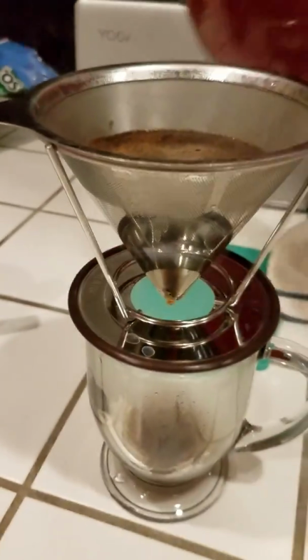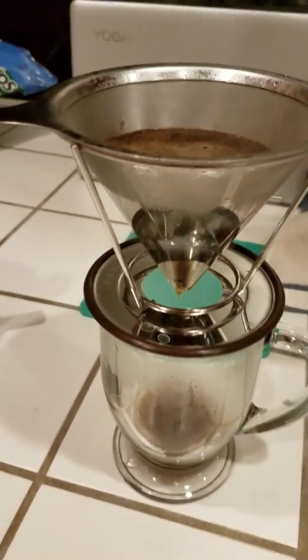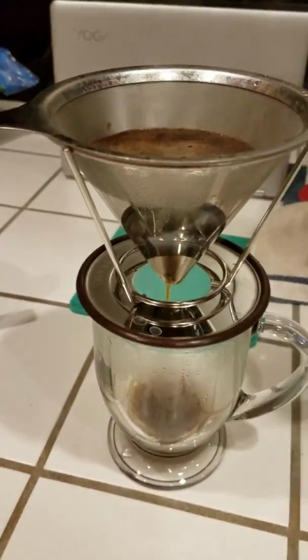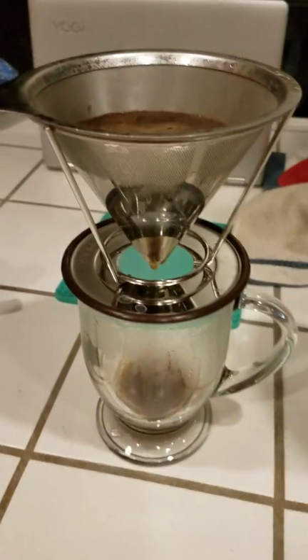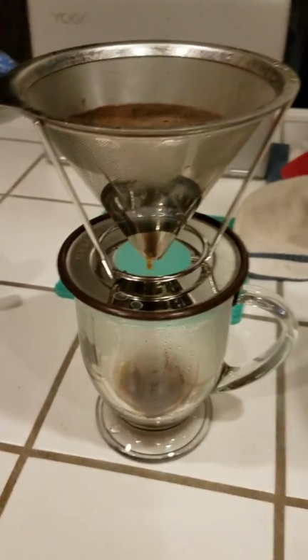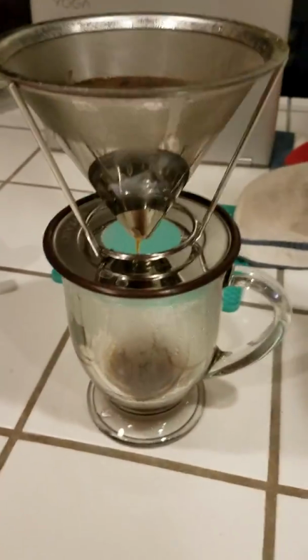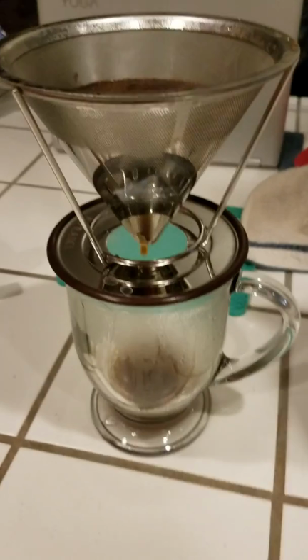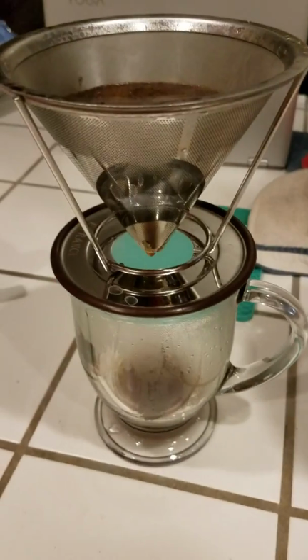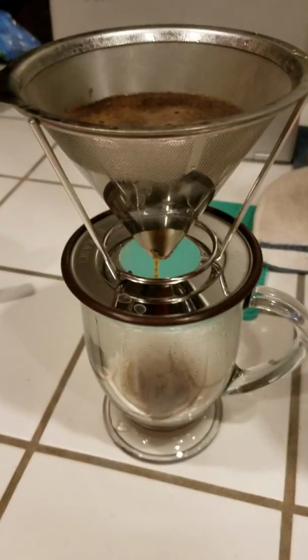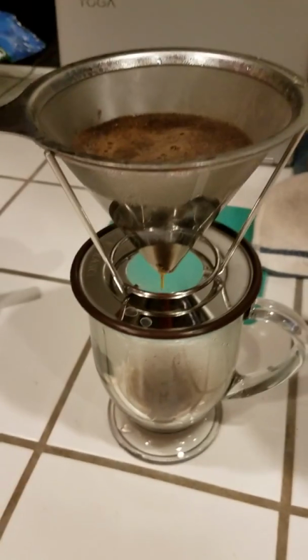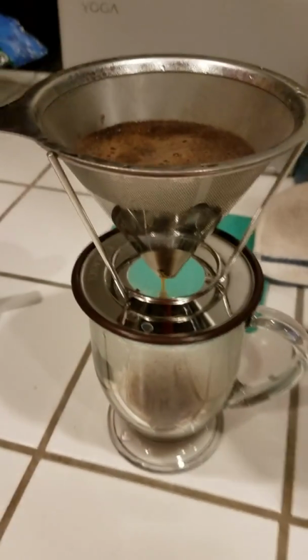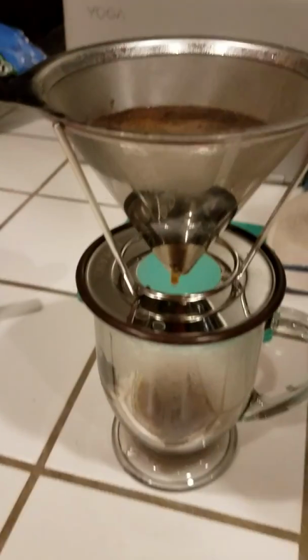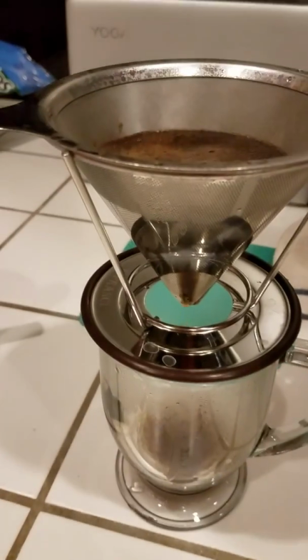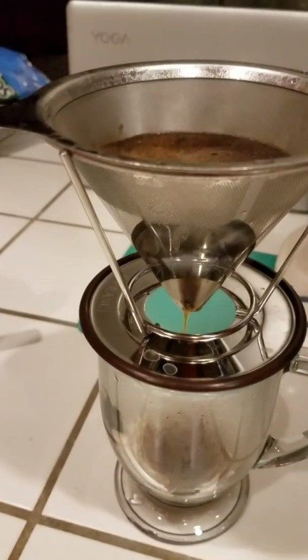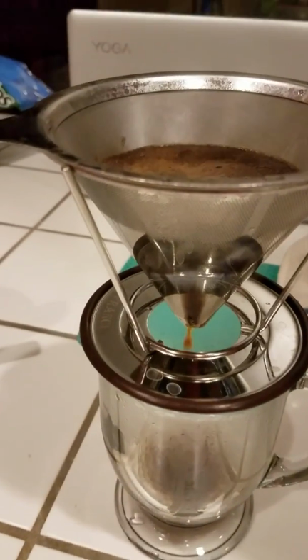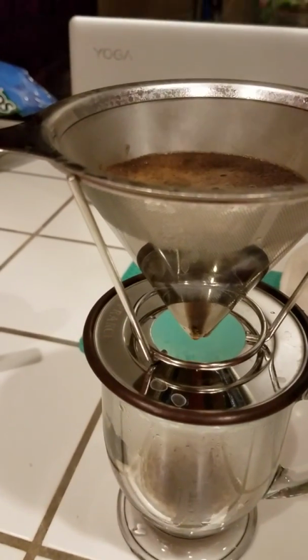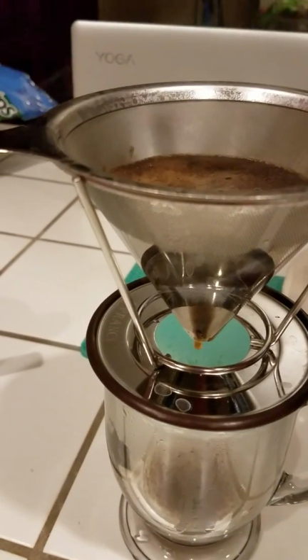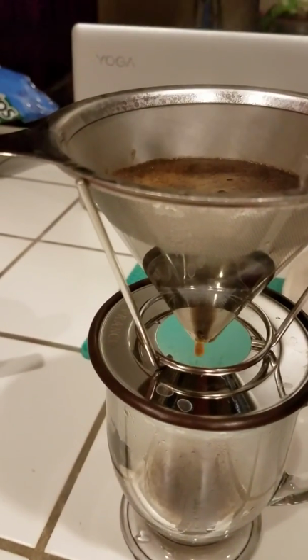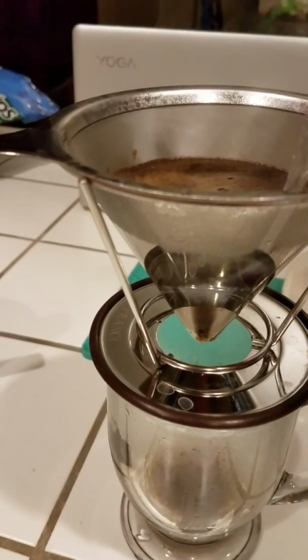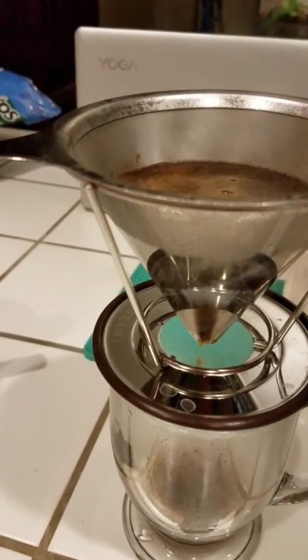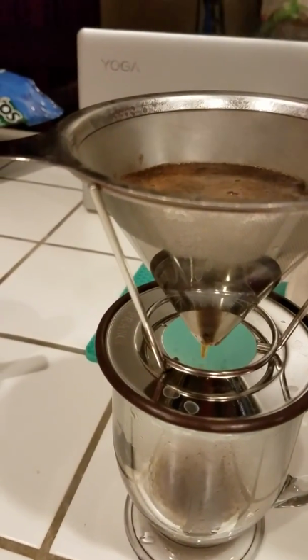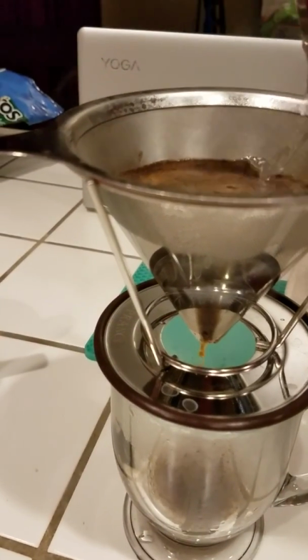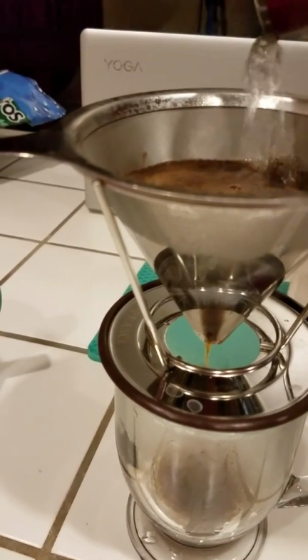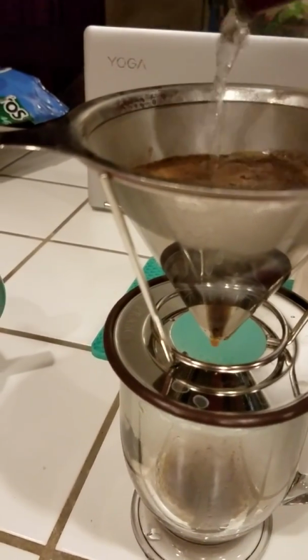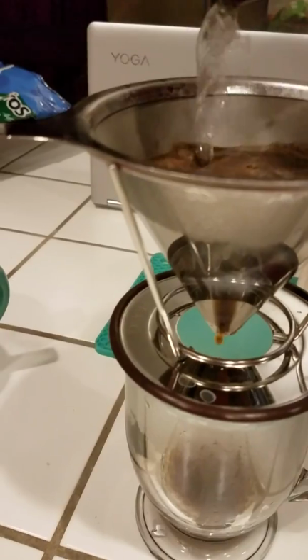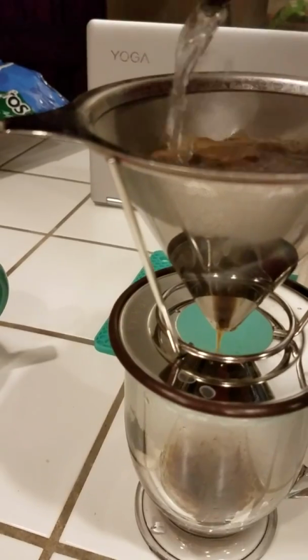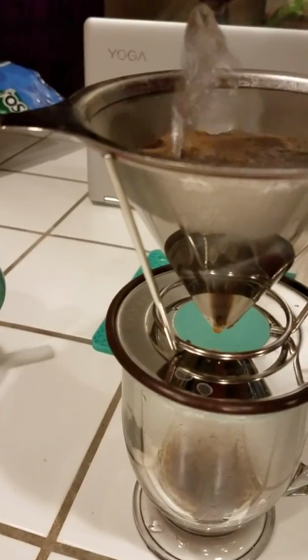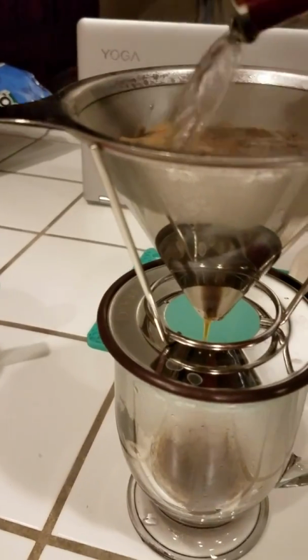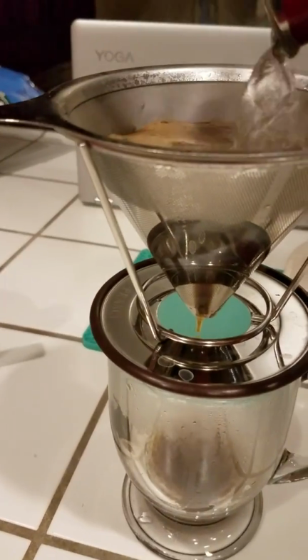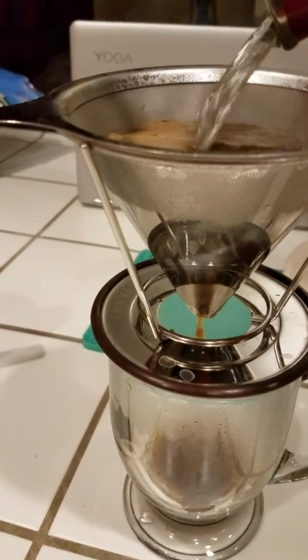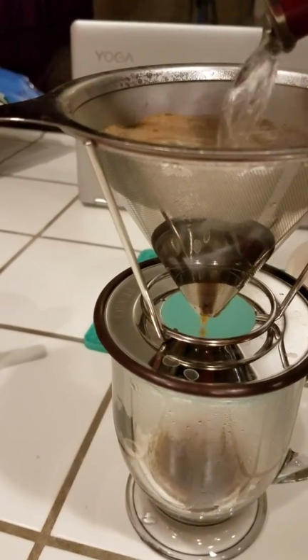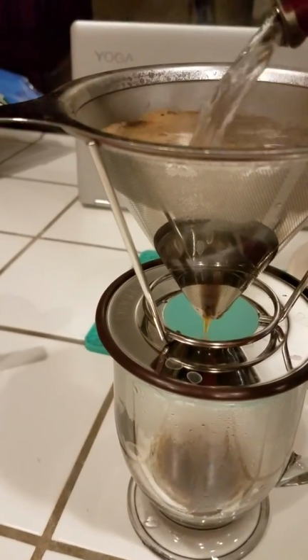This is after having boiled the filter in some hot water. It seems to be working a little bit faster than before.